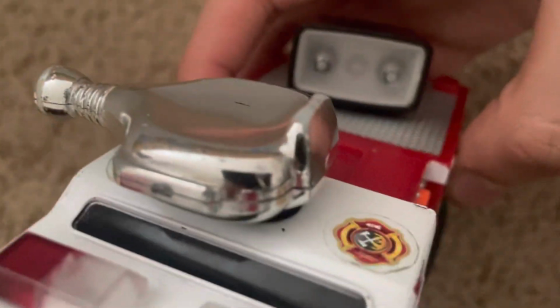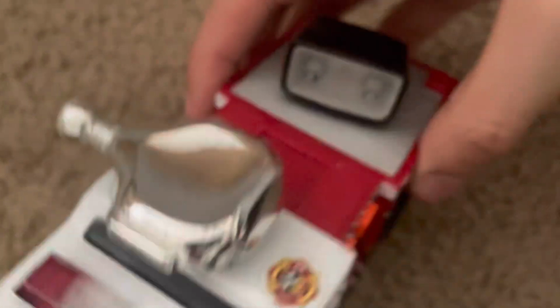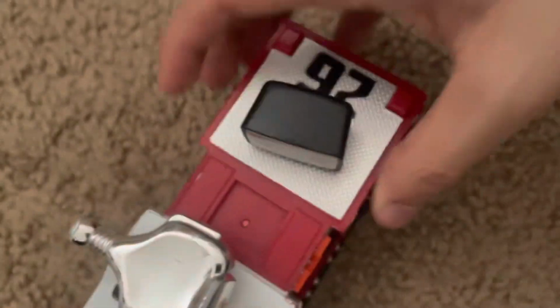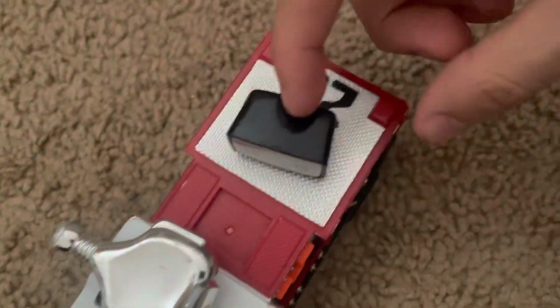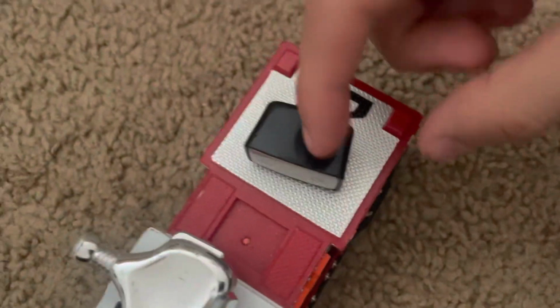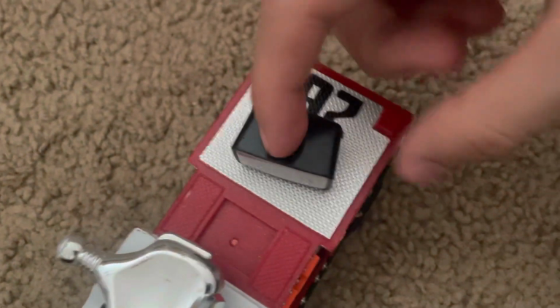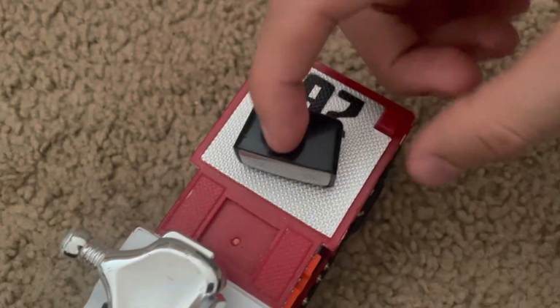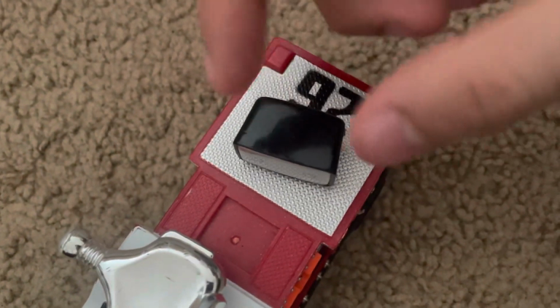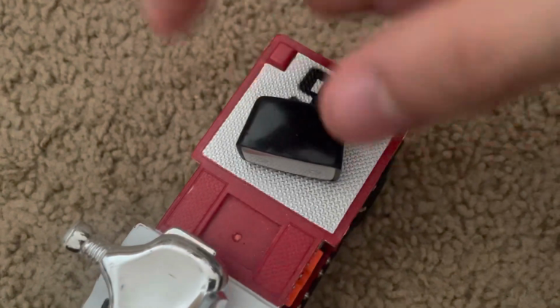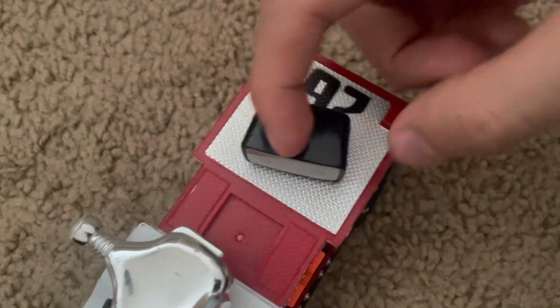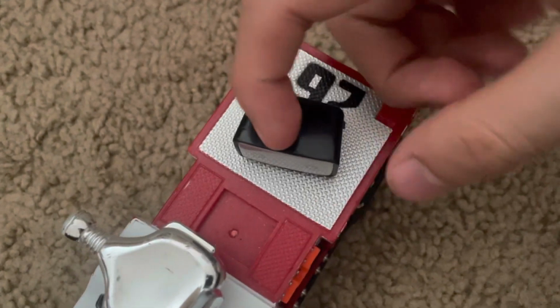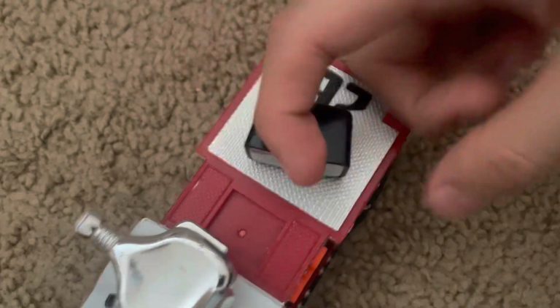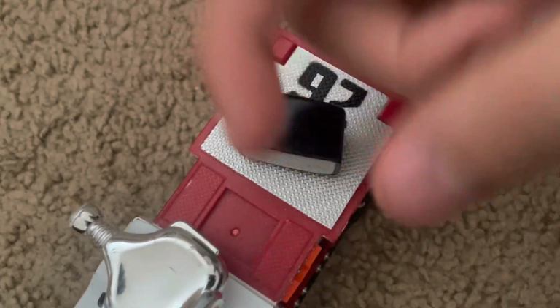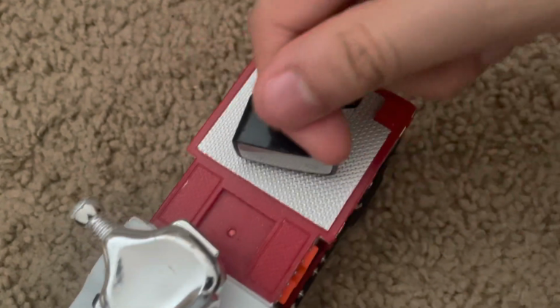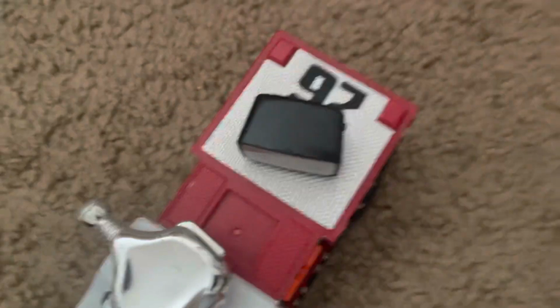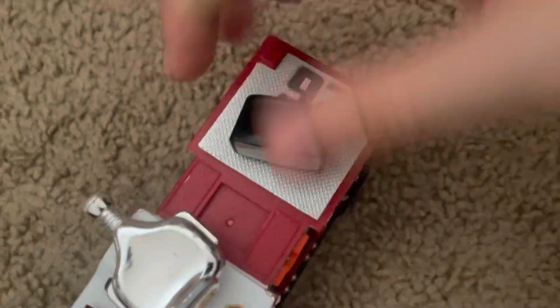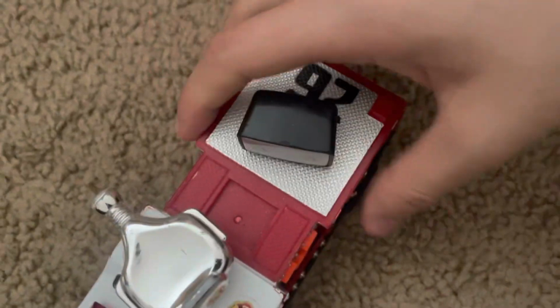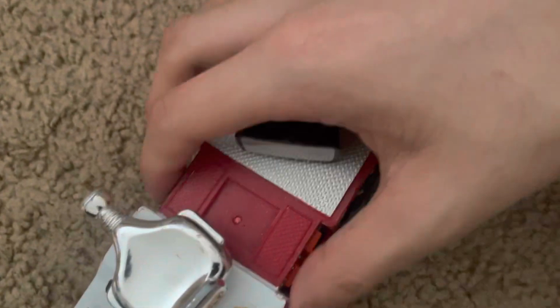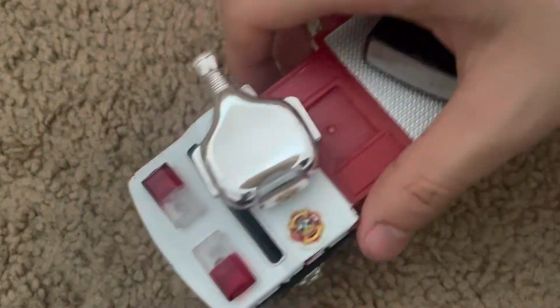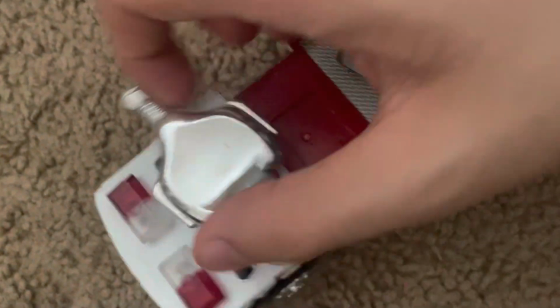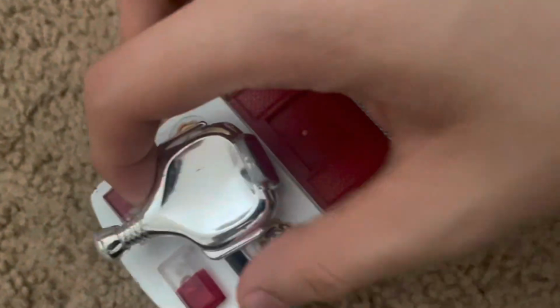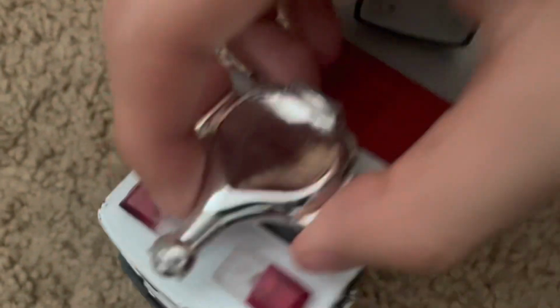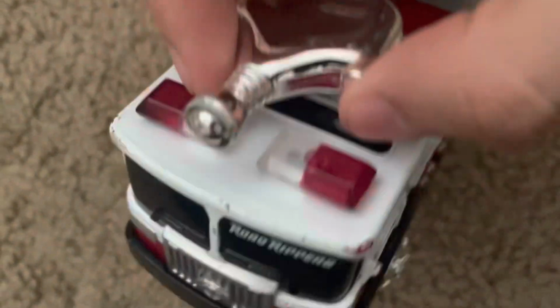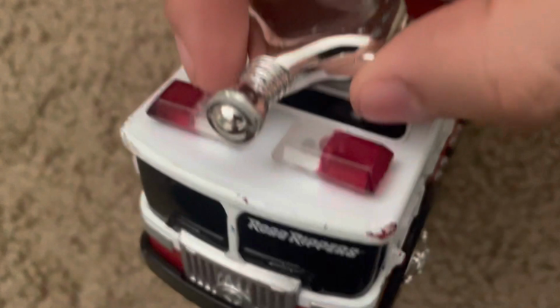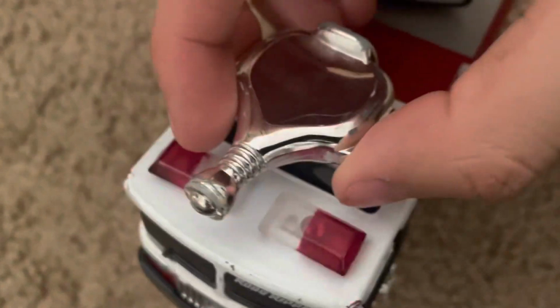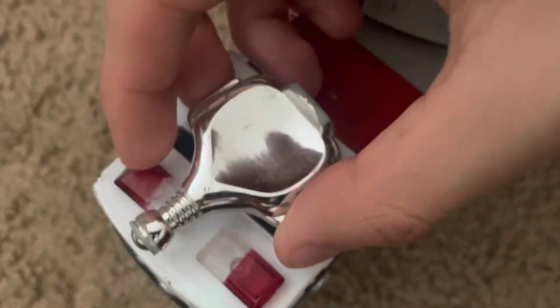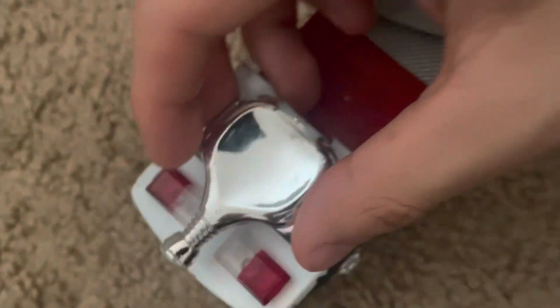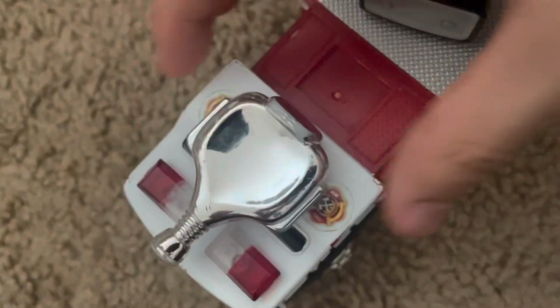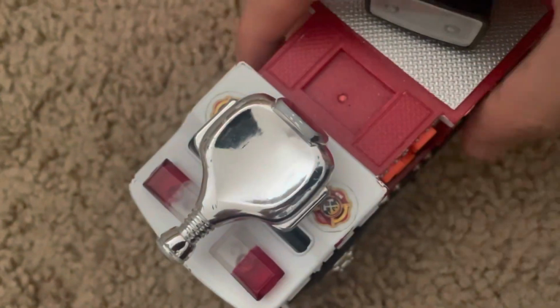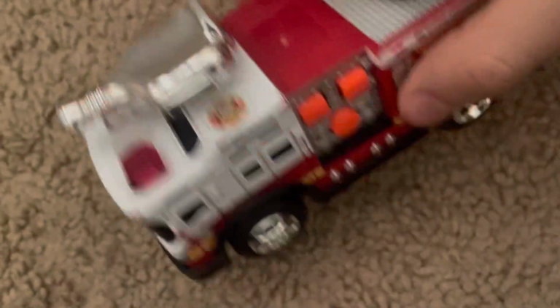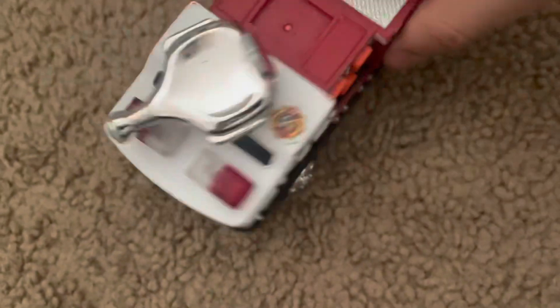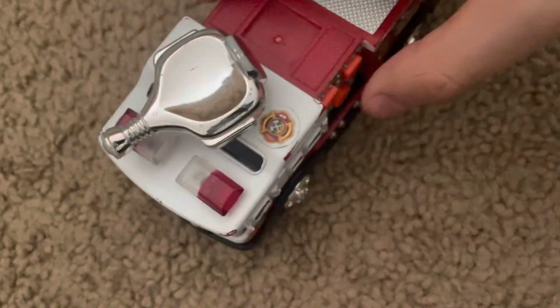Let's get to it. I'm going to replace this with an incandescent light. Anyway, let's get to it.